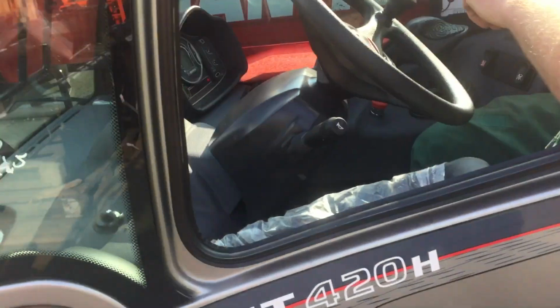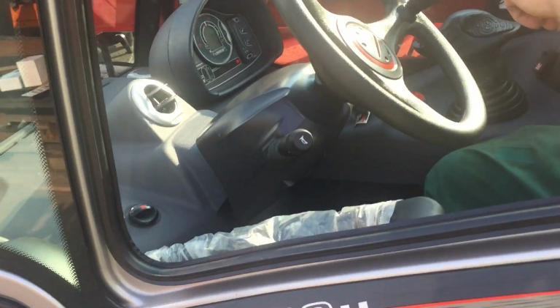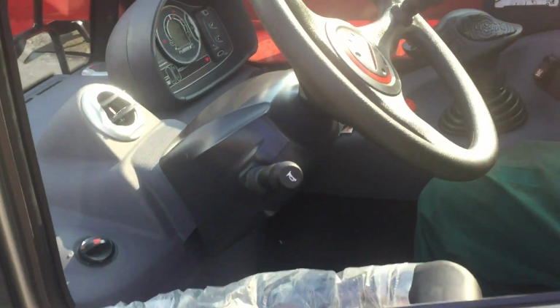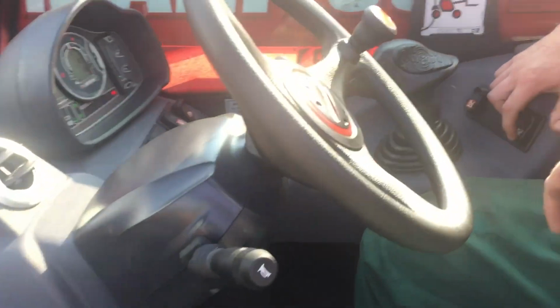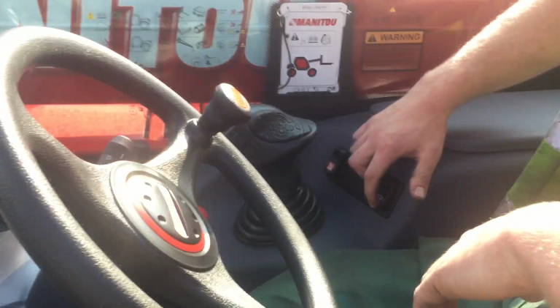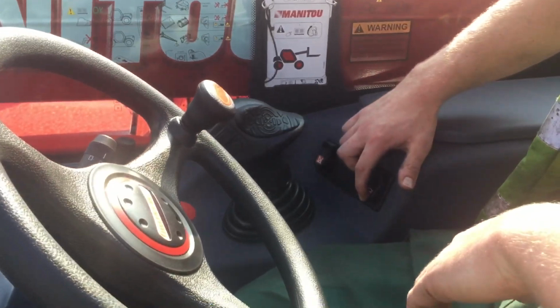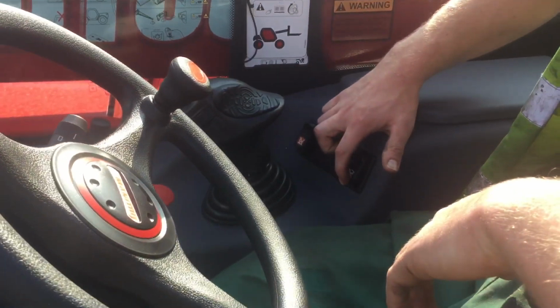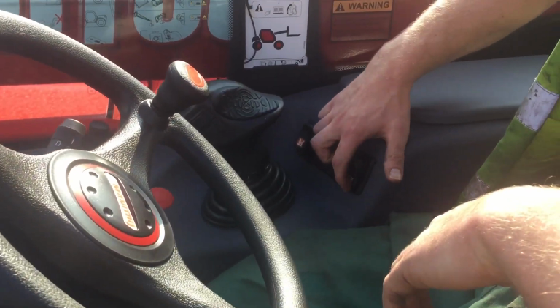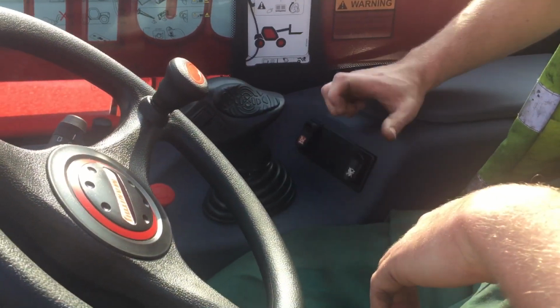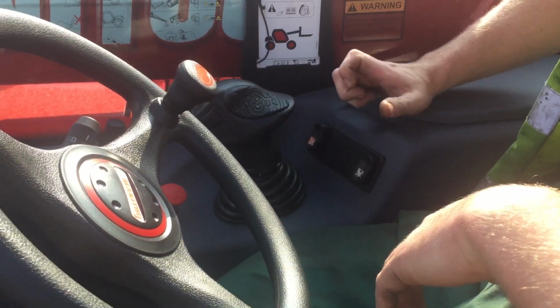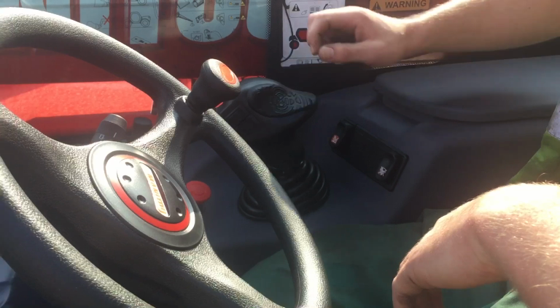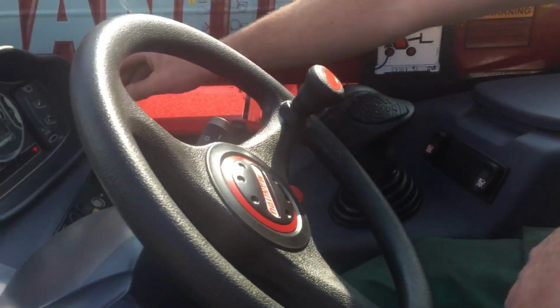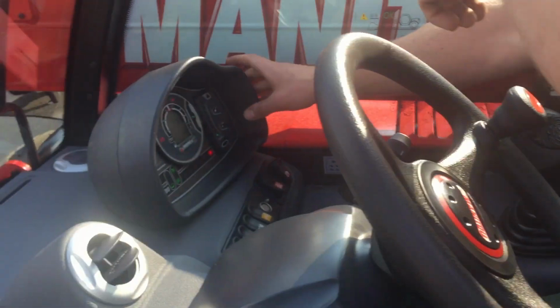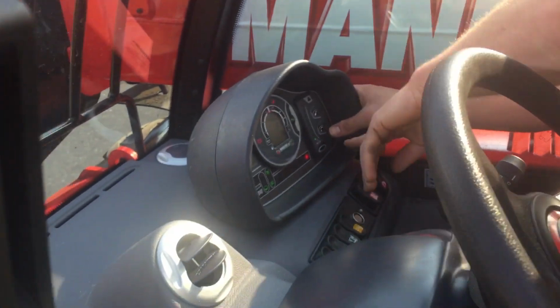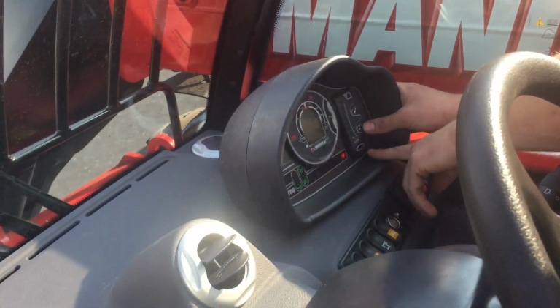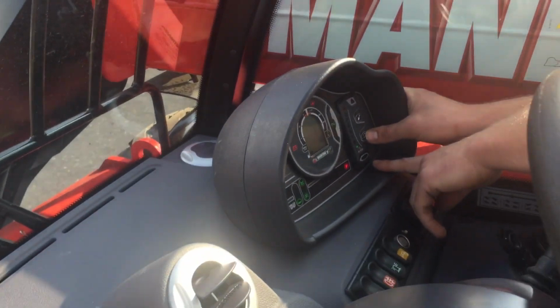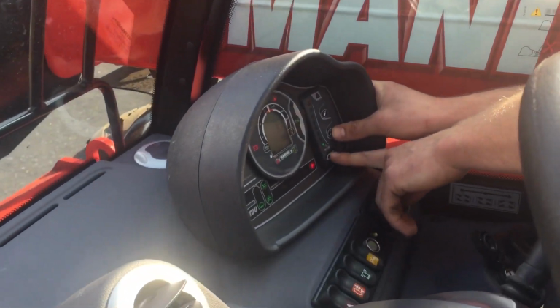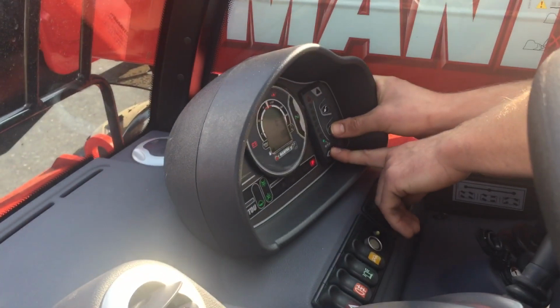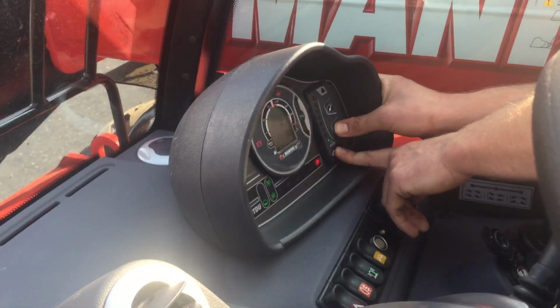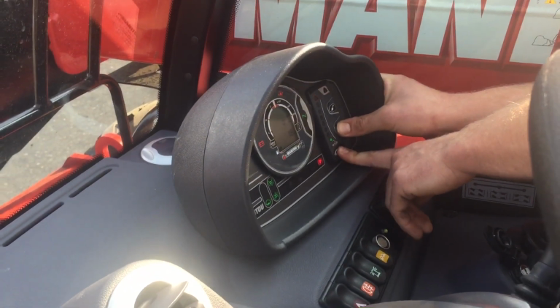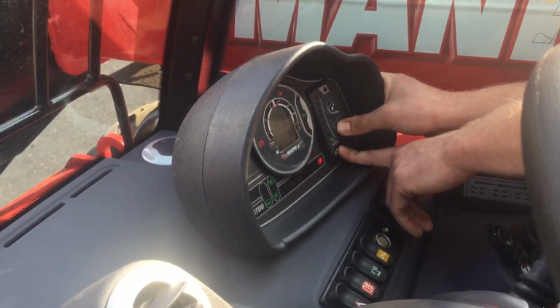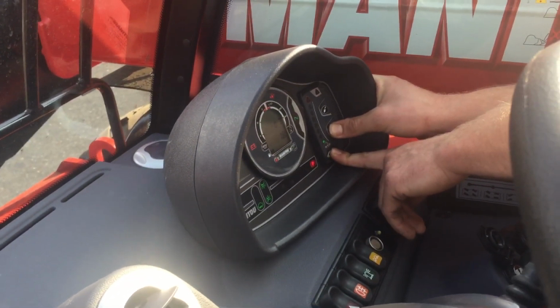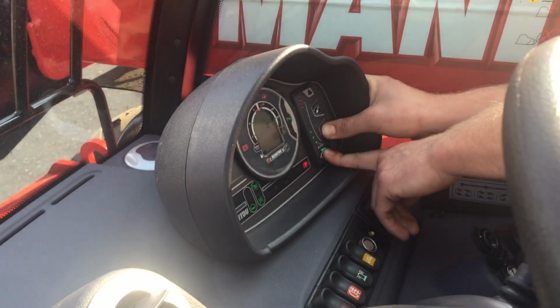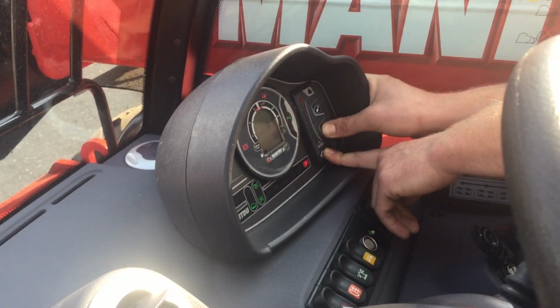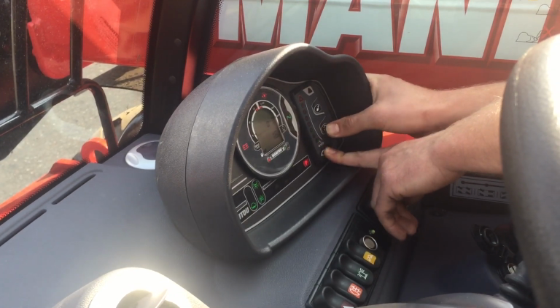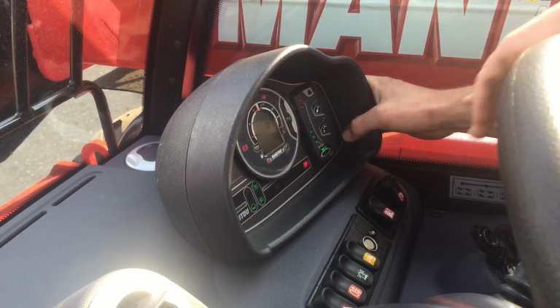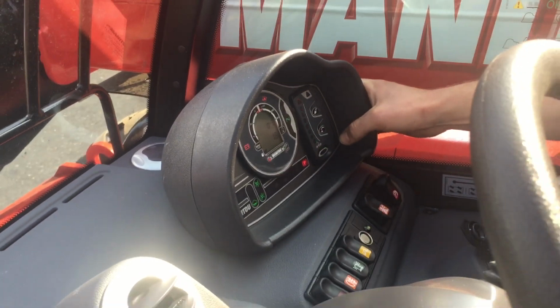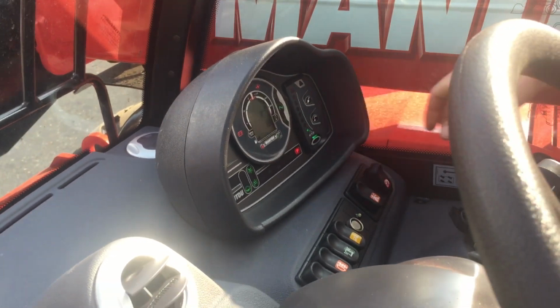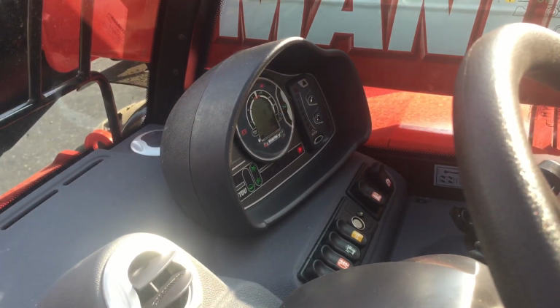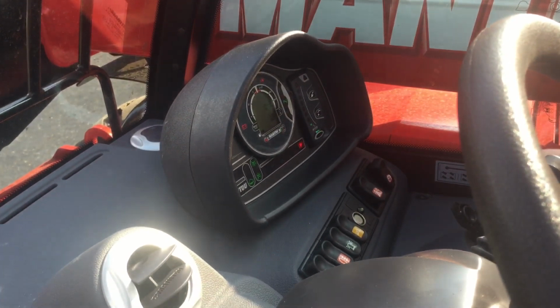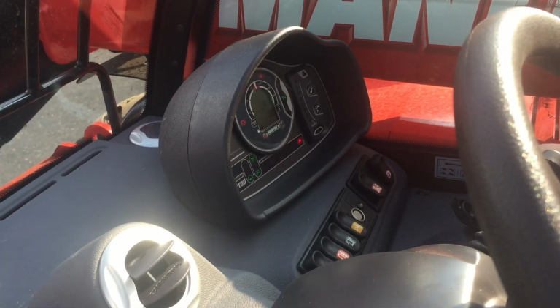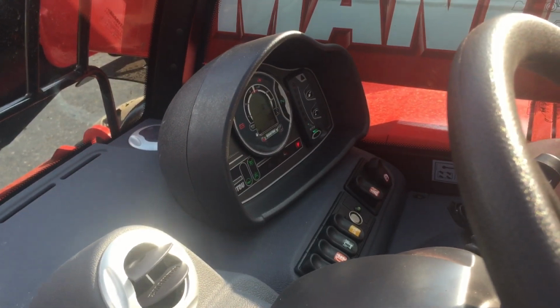First thing you want to do is just push the parachute button, just one push, and then within 10 seconds you need to hold down the suspended load and test button. Then it will come up with this and then obviously turn your machine on.